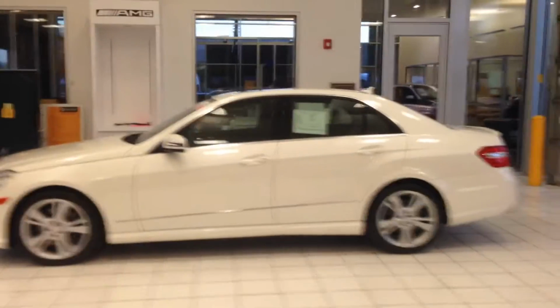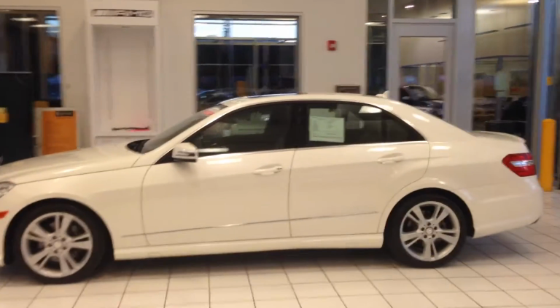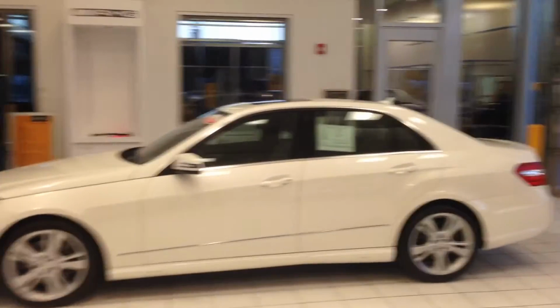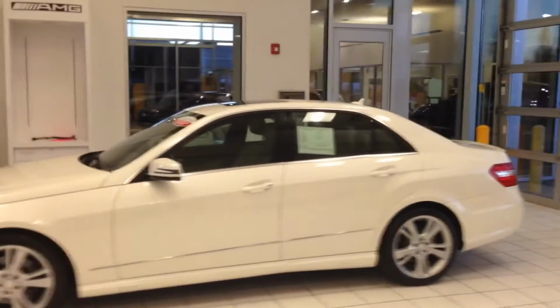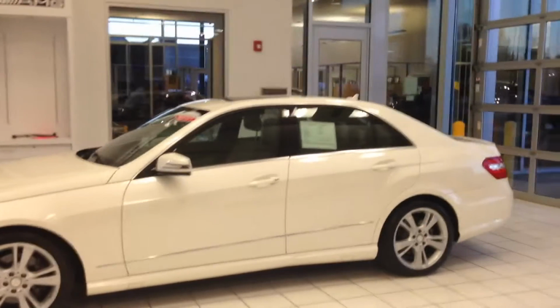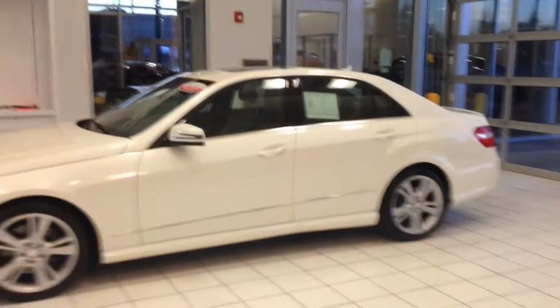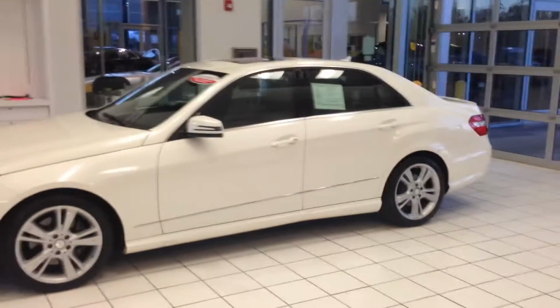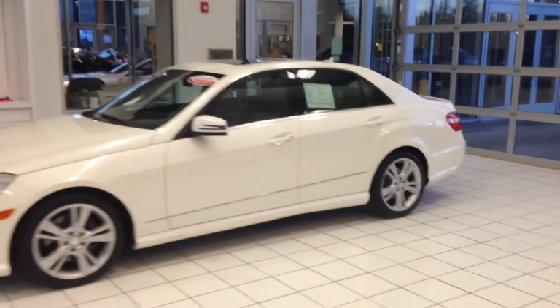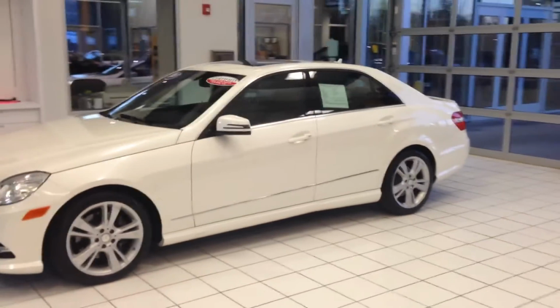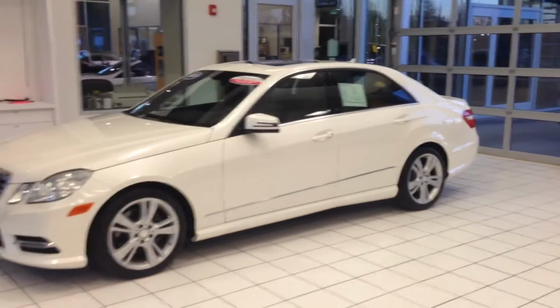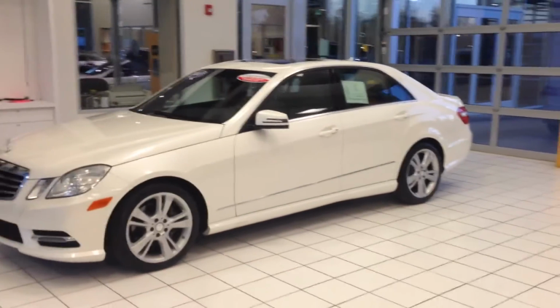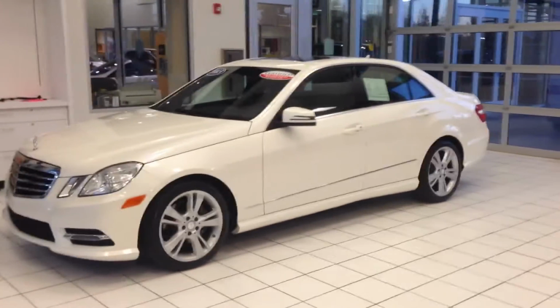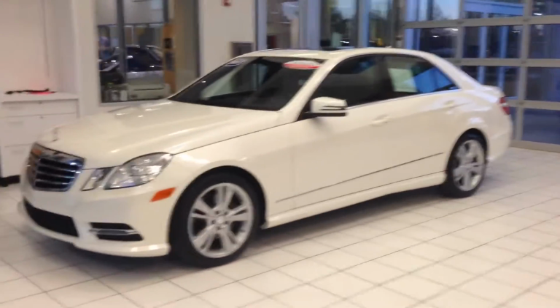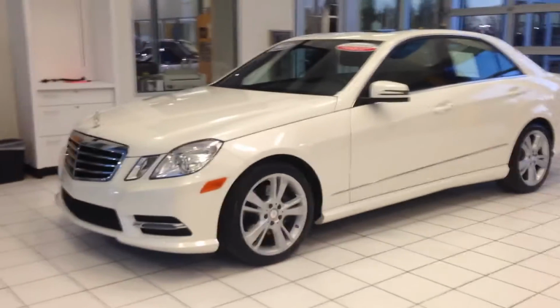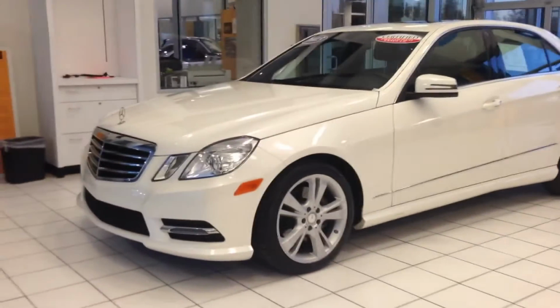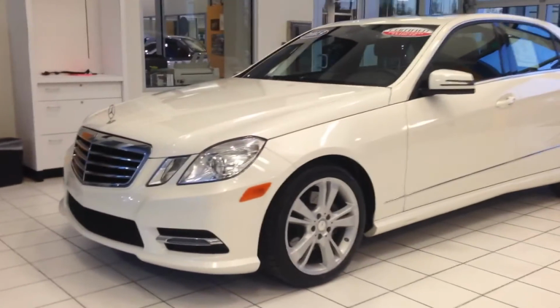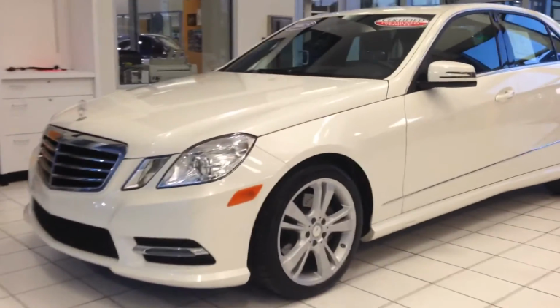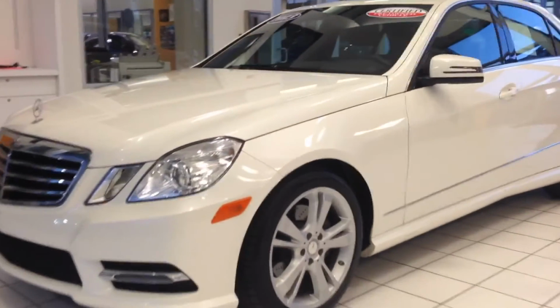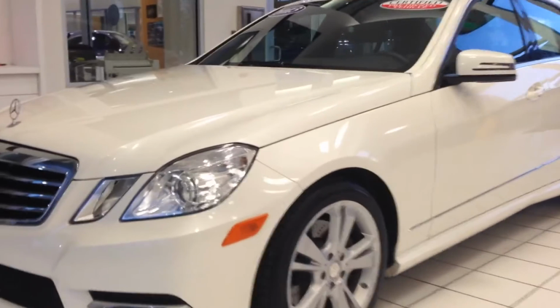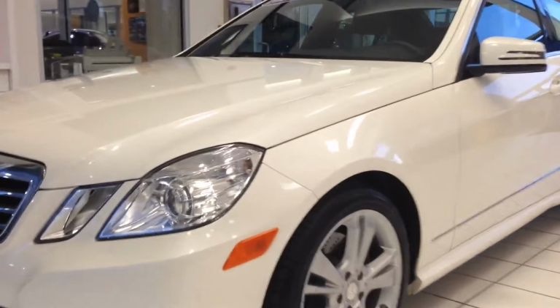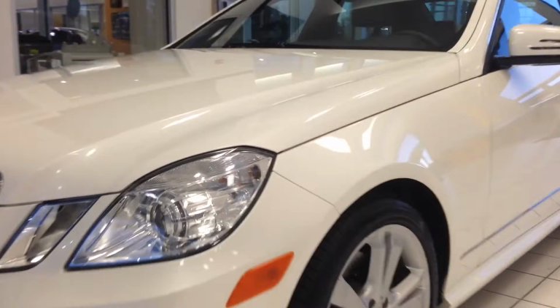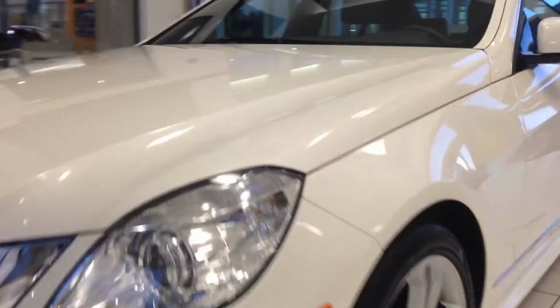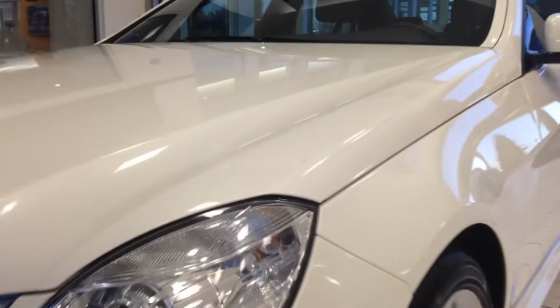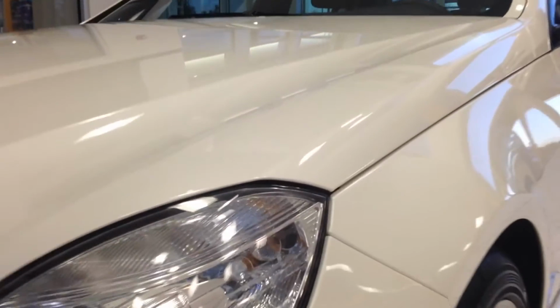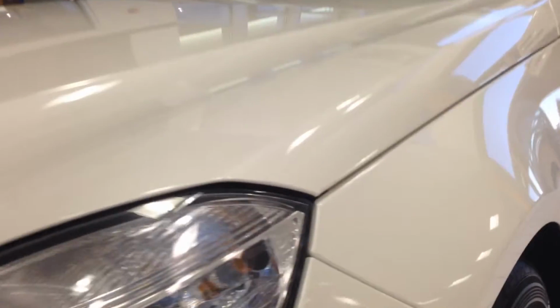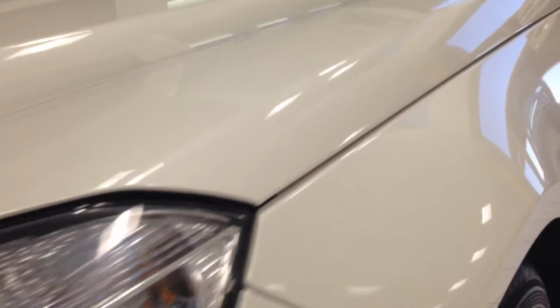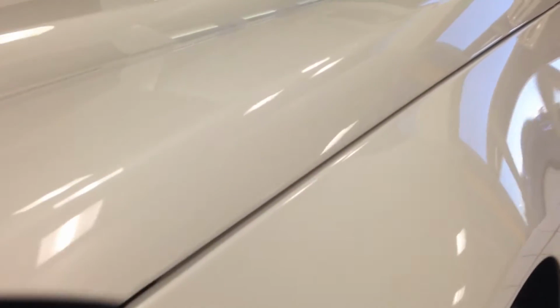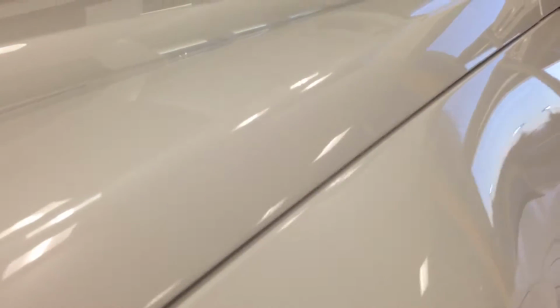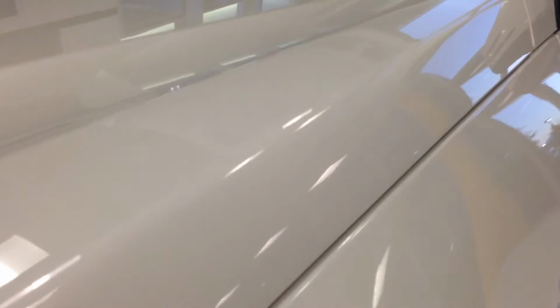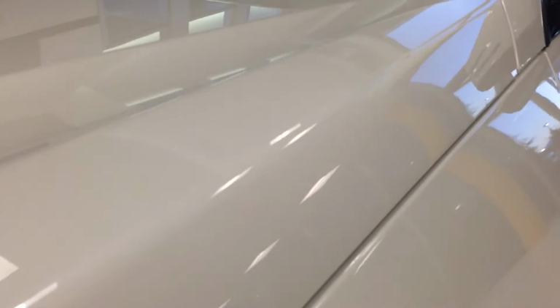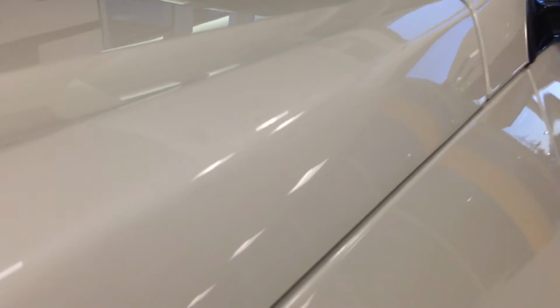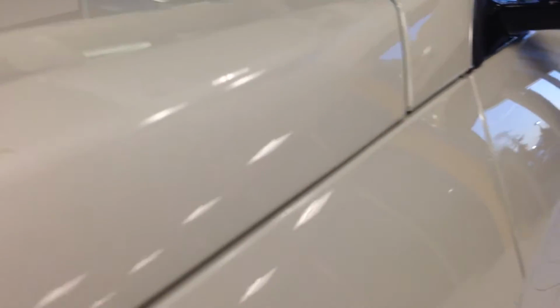Beautiful car in diamond white. Diamond white has got a little pearl in it here as I come in close — you can kind of see the pearl paint there.